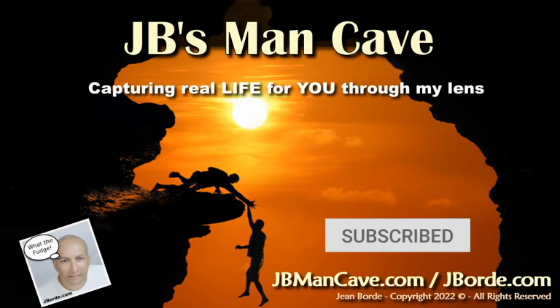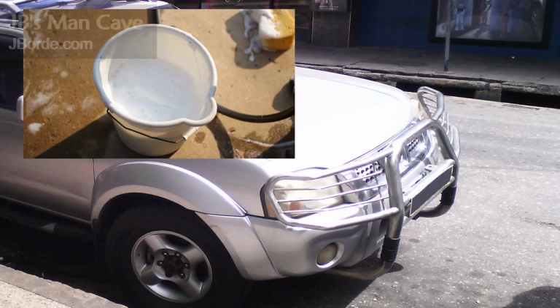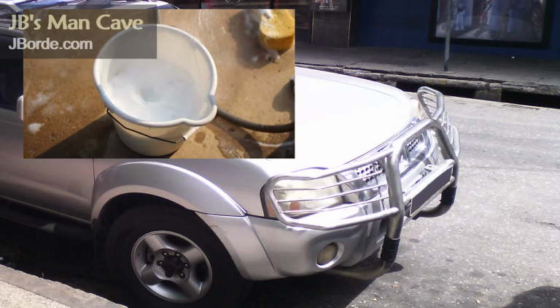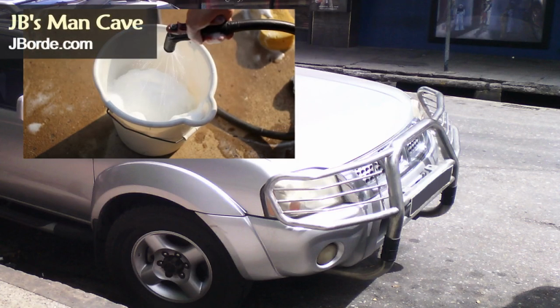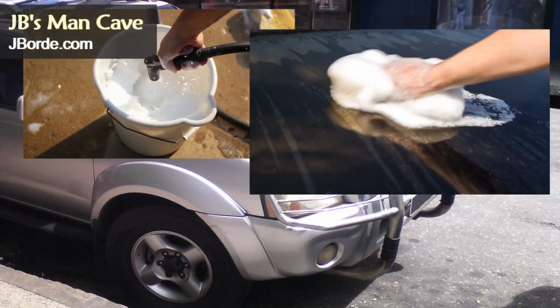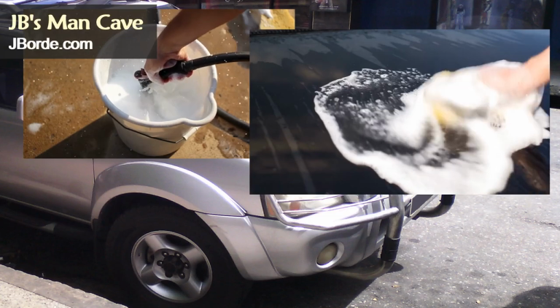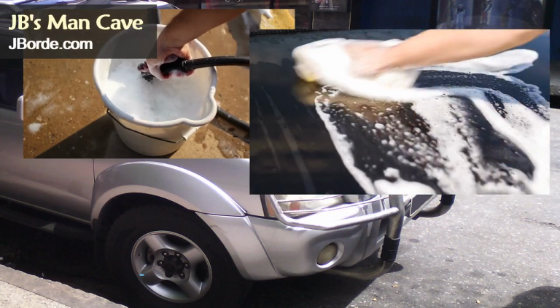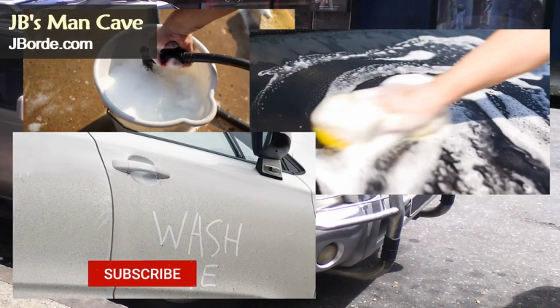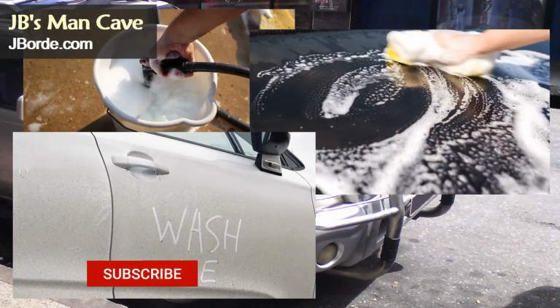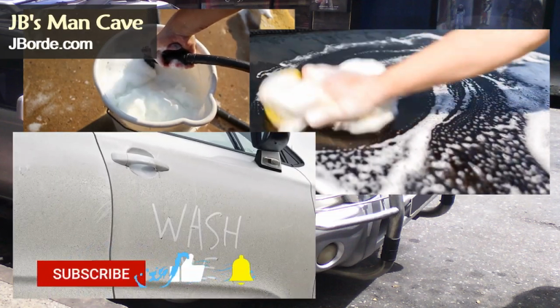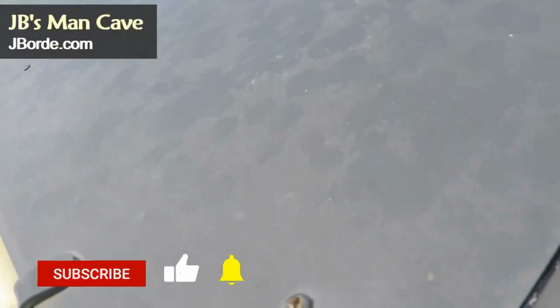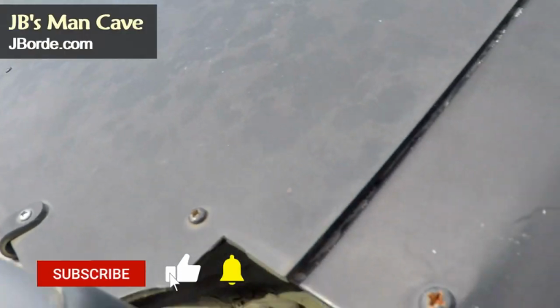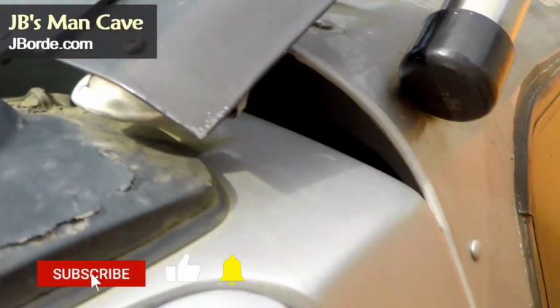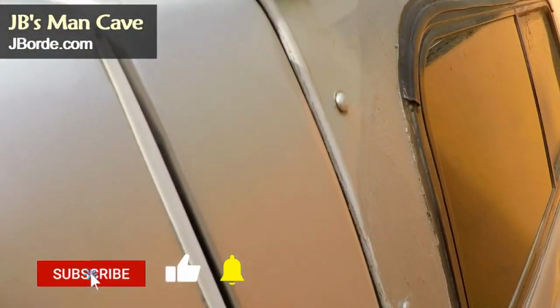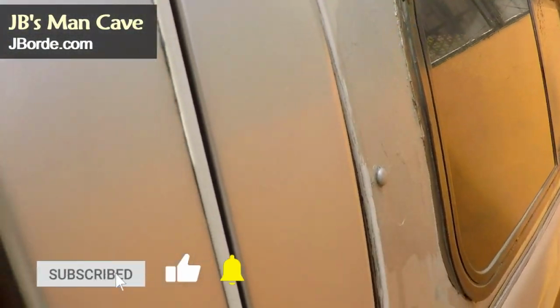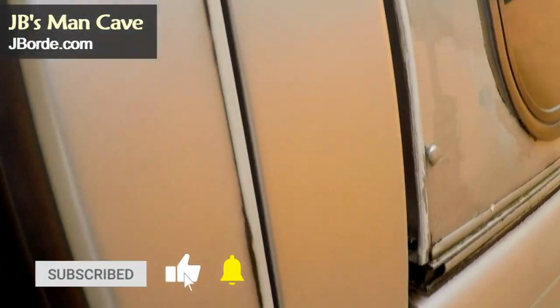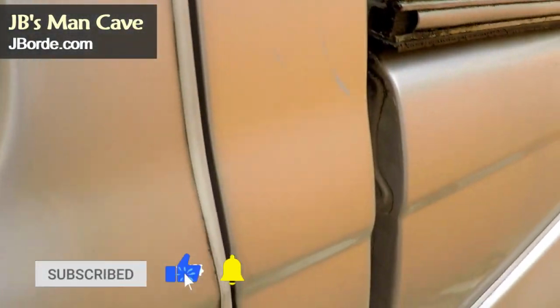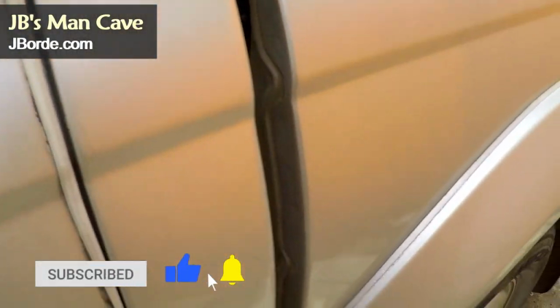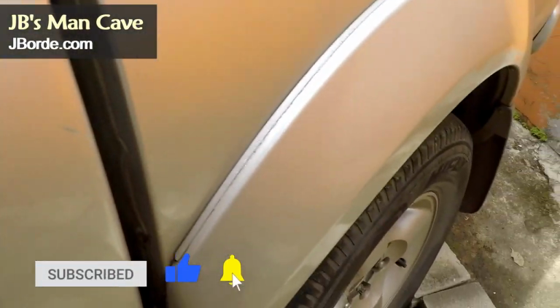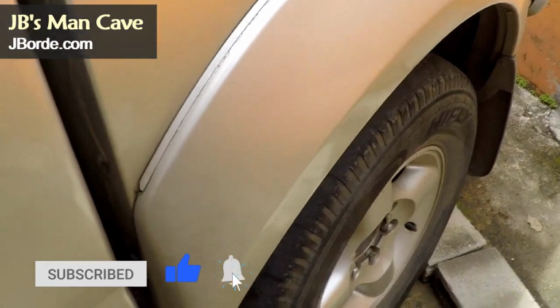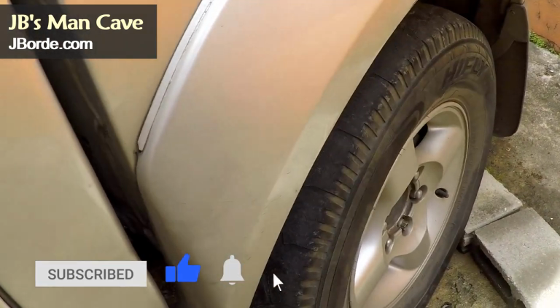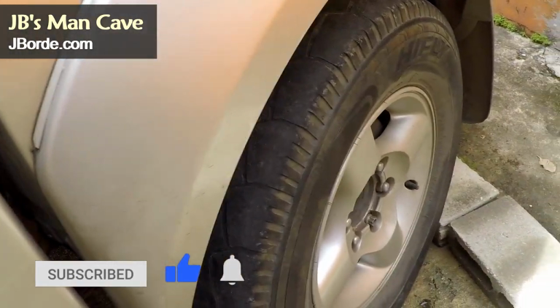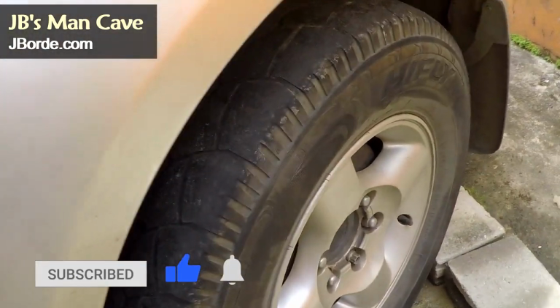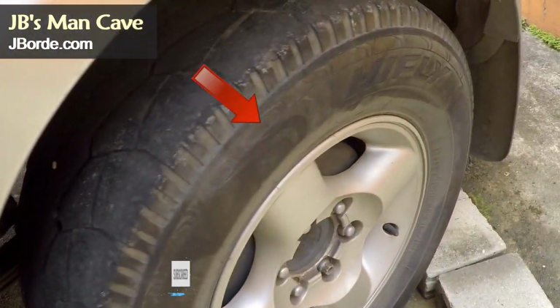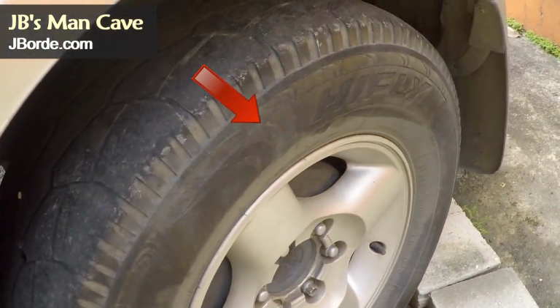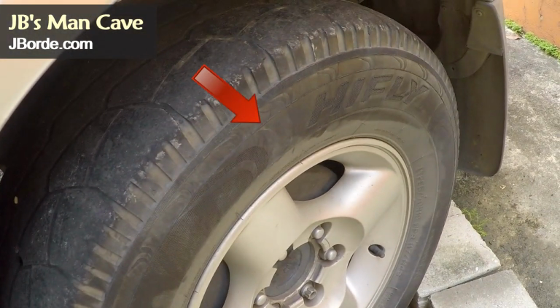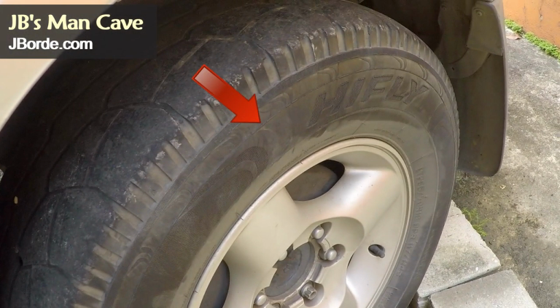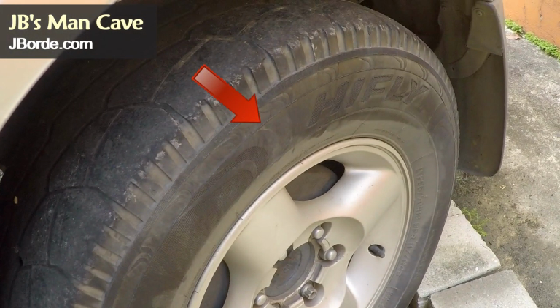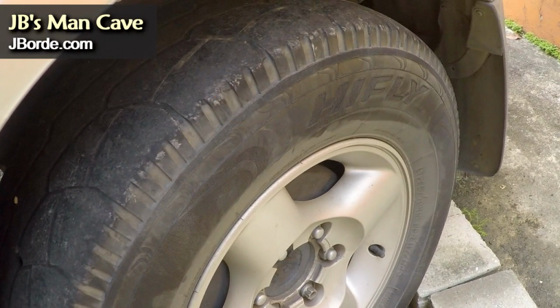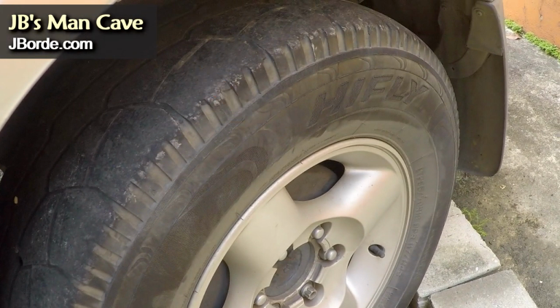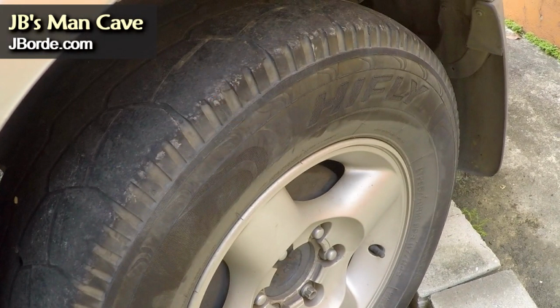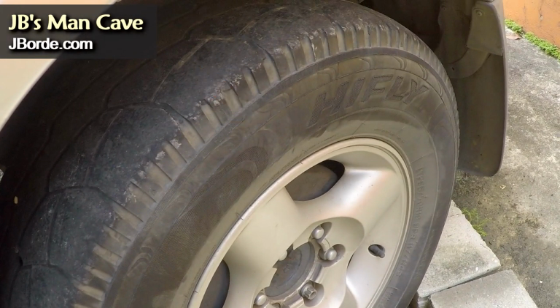Today we're going to talk about washing and maintenance of your vehicle. This is my D22 — one of the toughest areas you can wash on a truck is your tires.